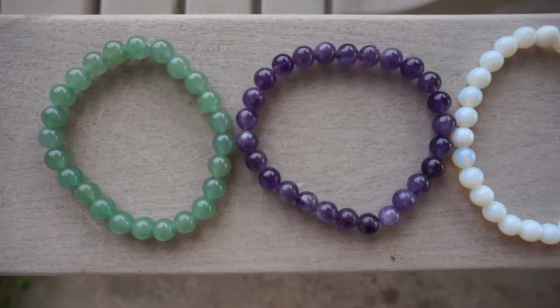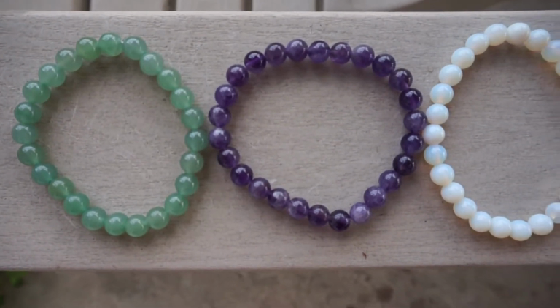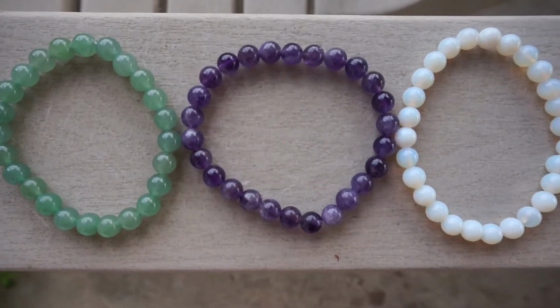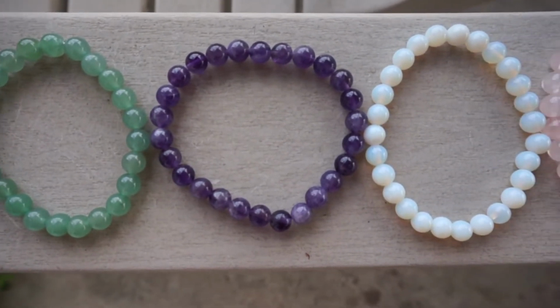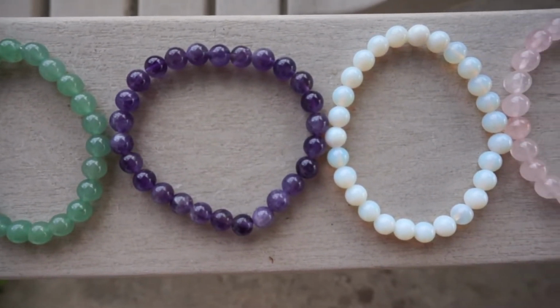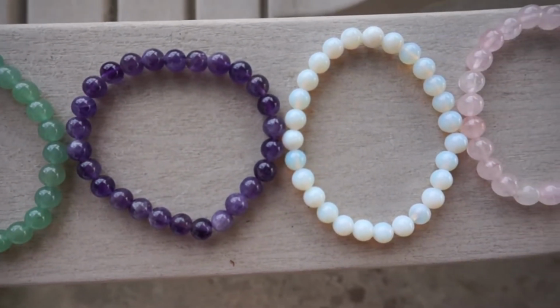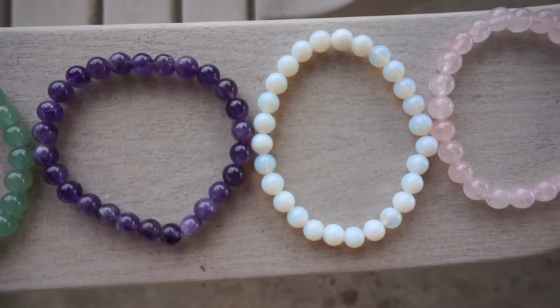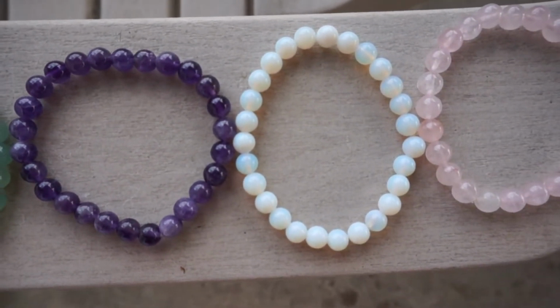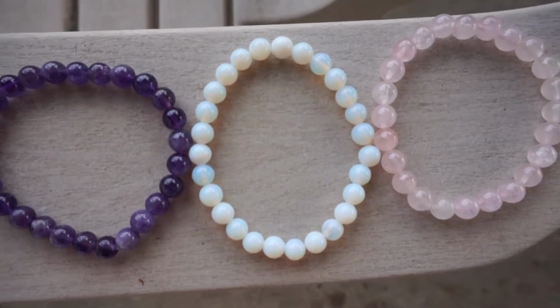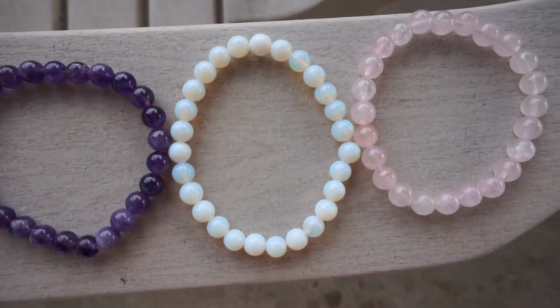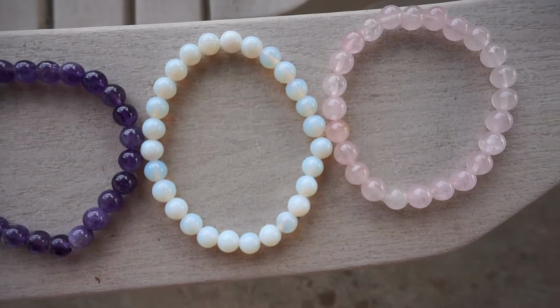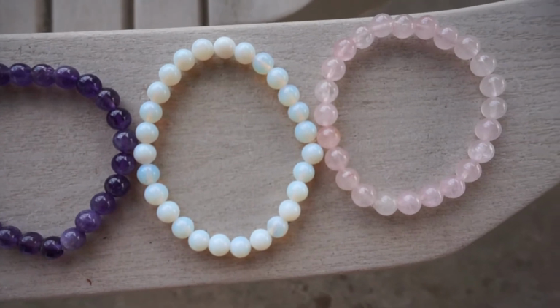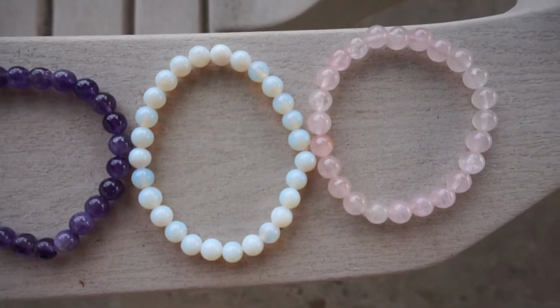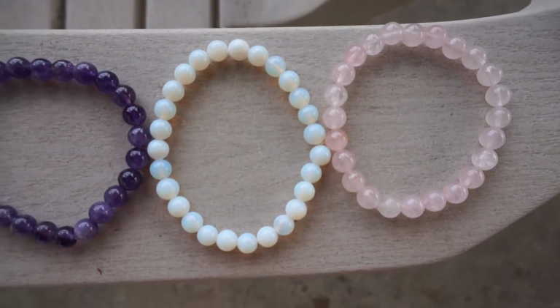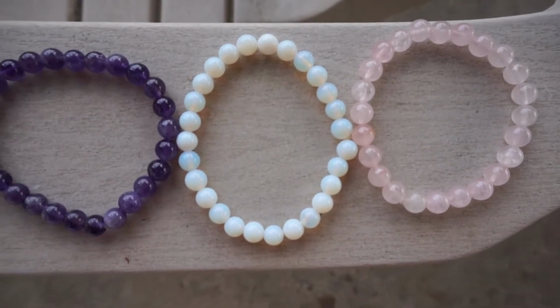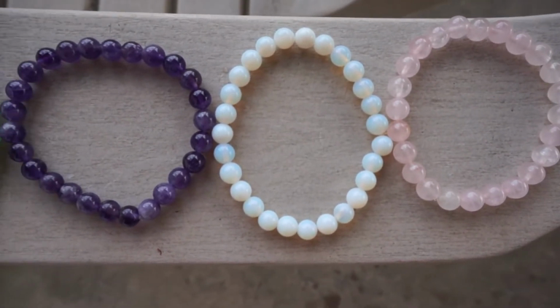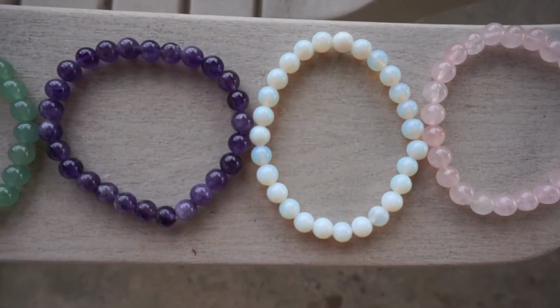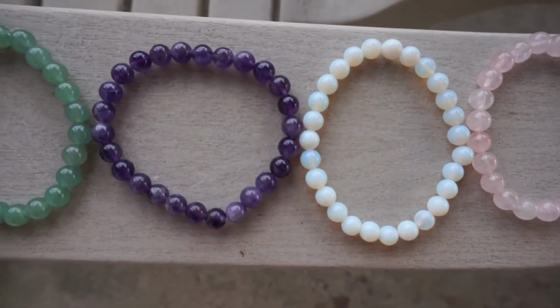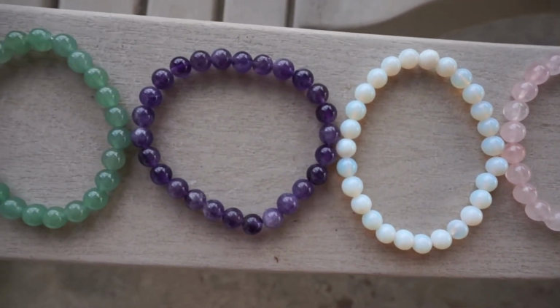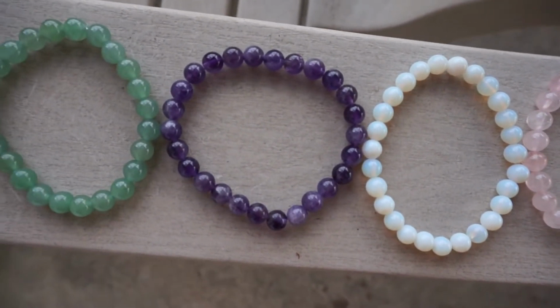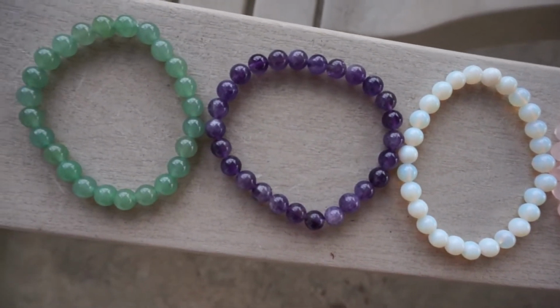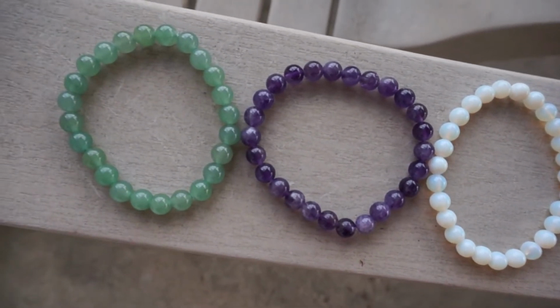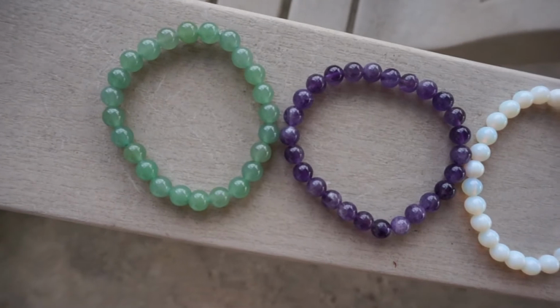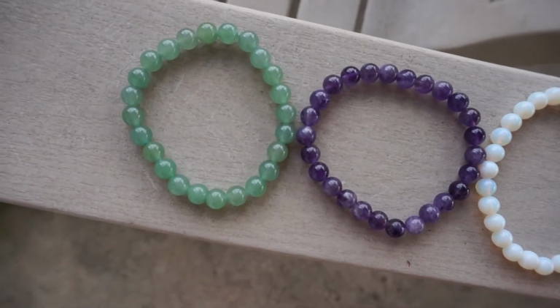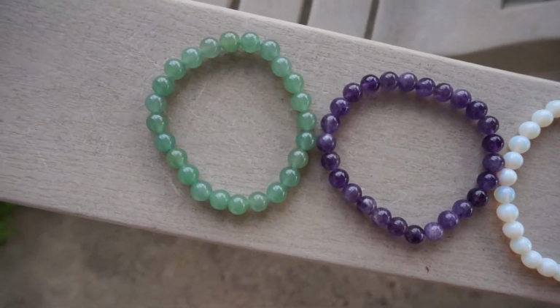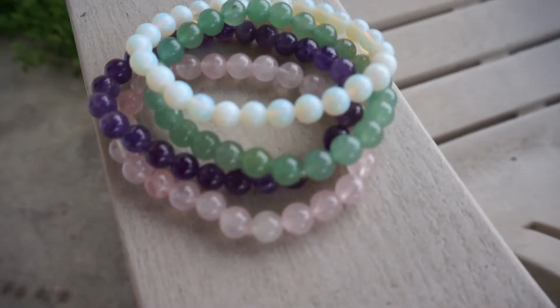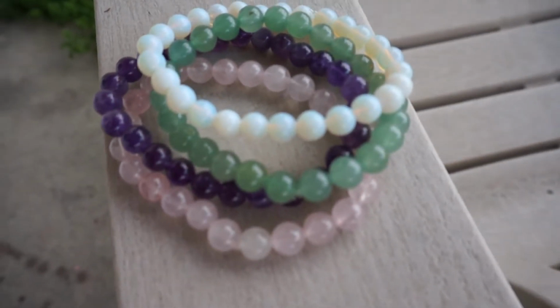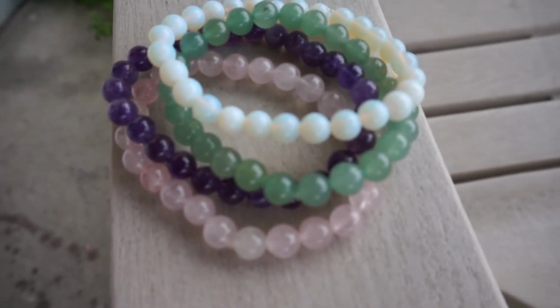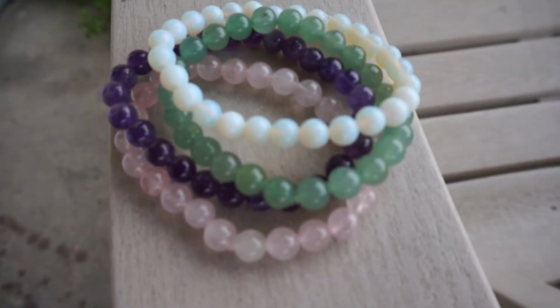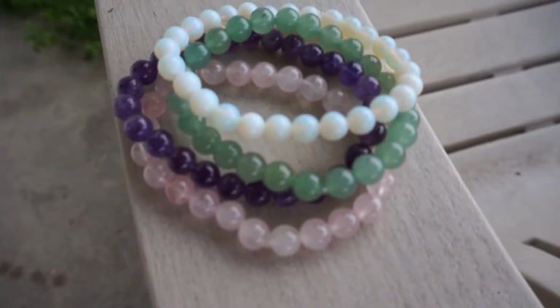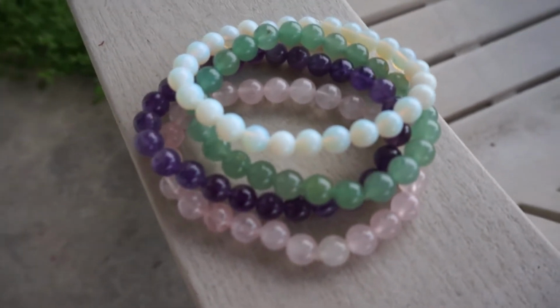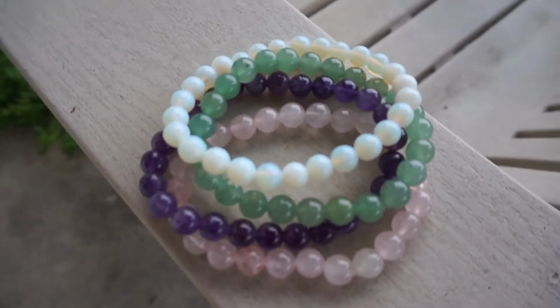I think they are so easy to wear. You can wear multiple different colors, whereas with the necklaces you kind of have to choose which pendant you like and which color you want to wear. The bracelets you can wear multiple at a time and get all the different healing properties from each of the different bracelets.